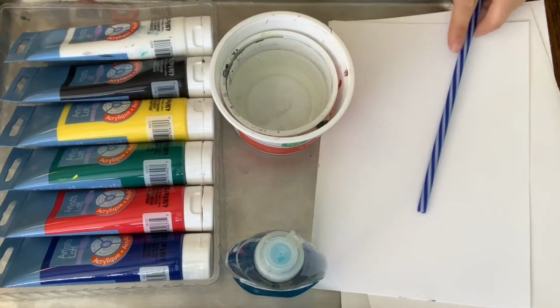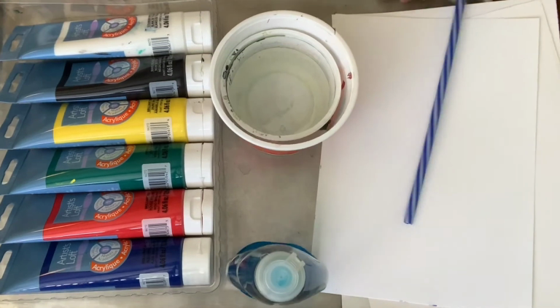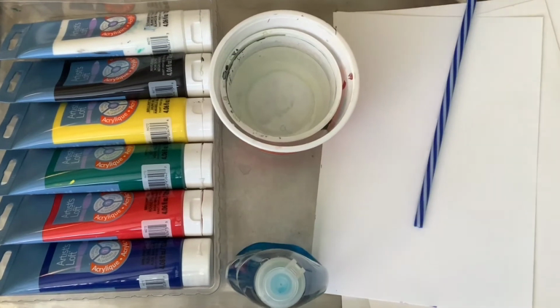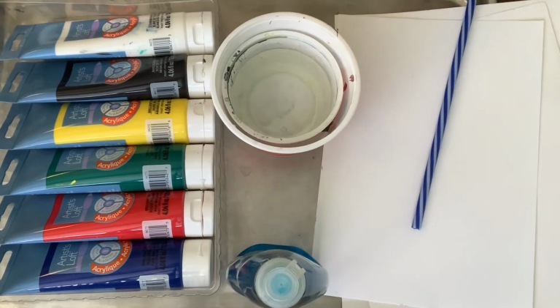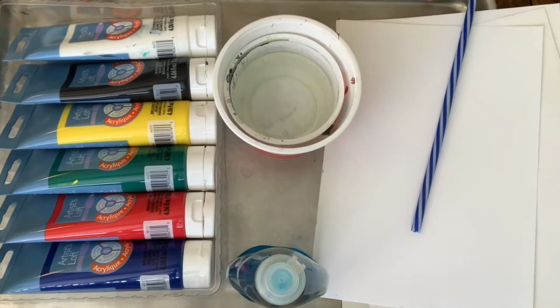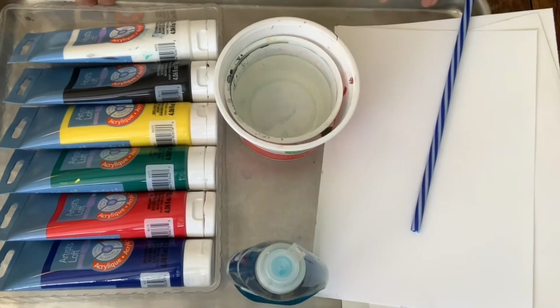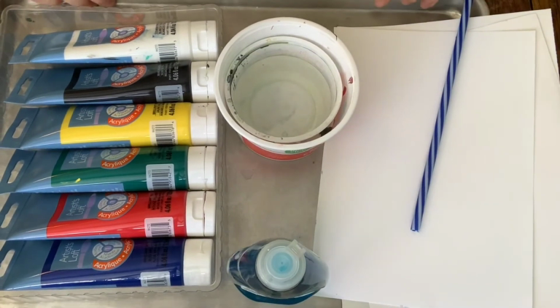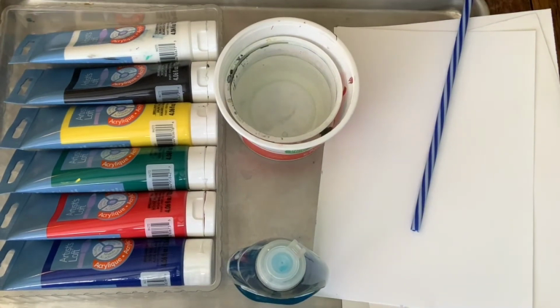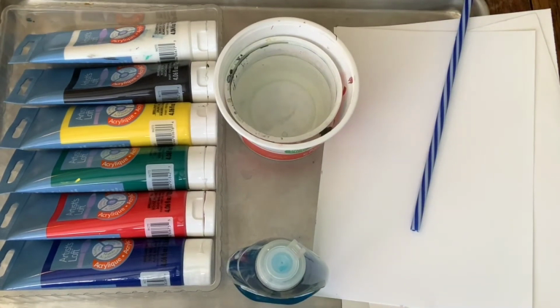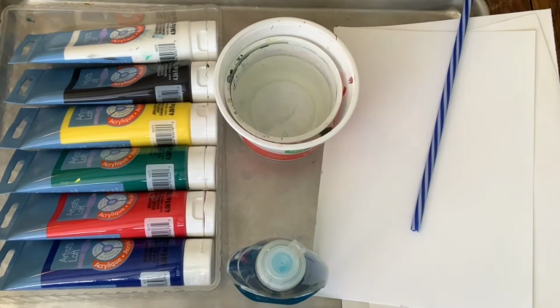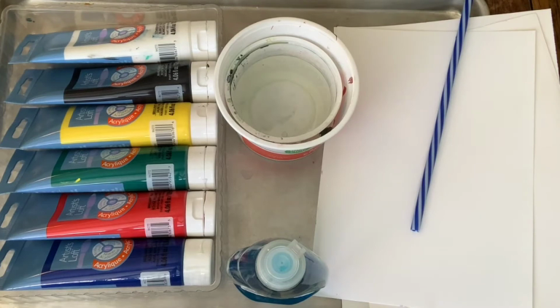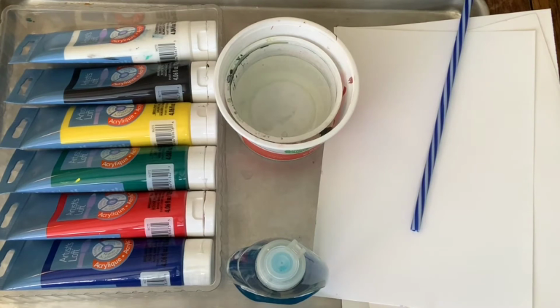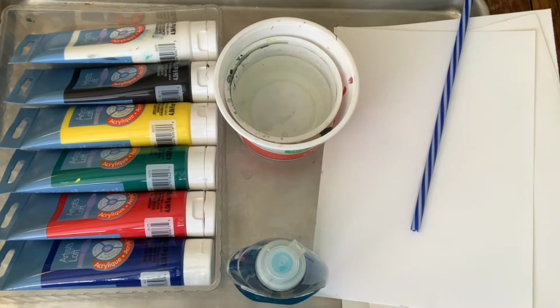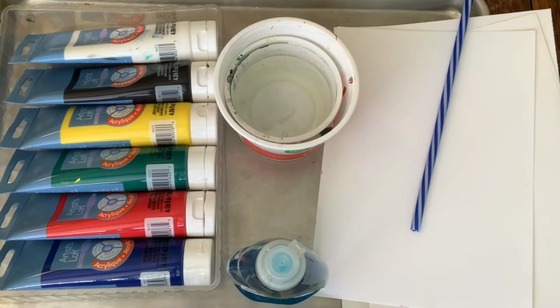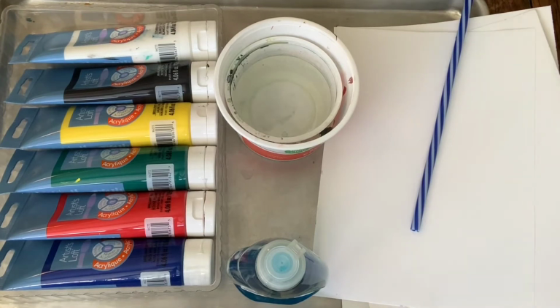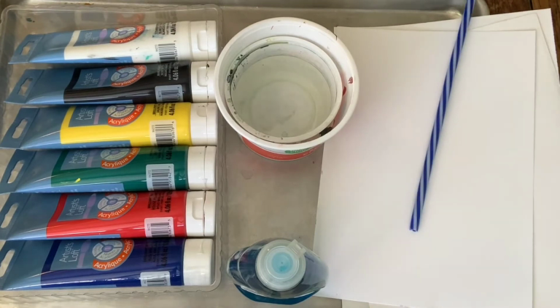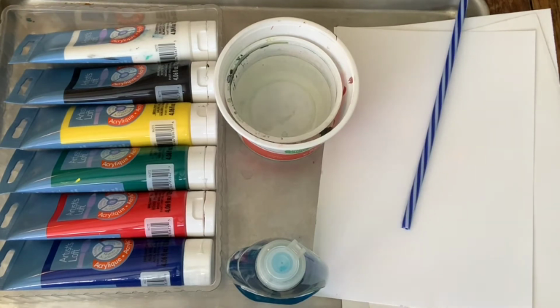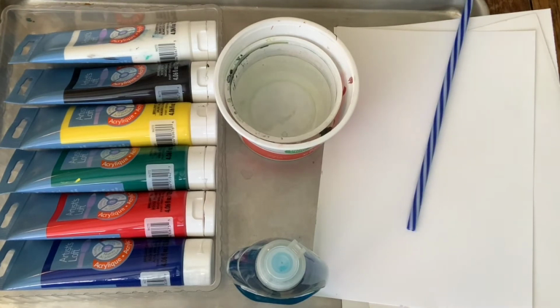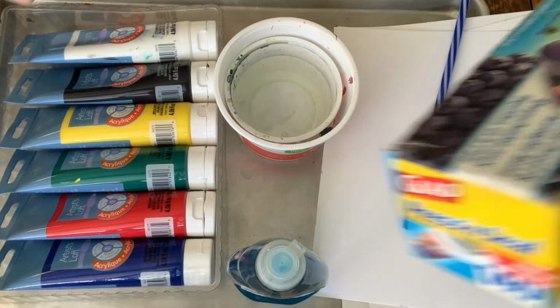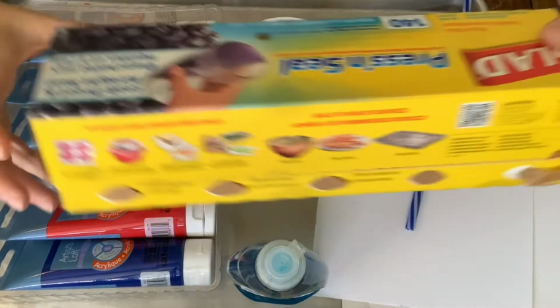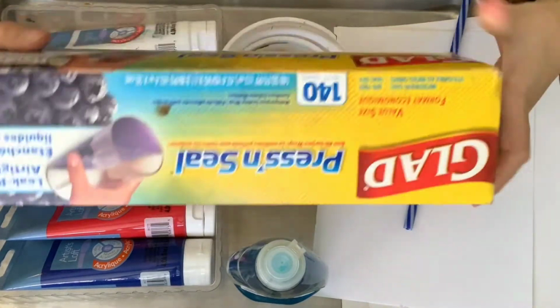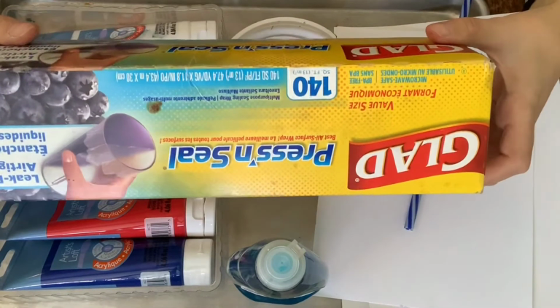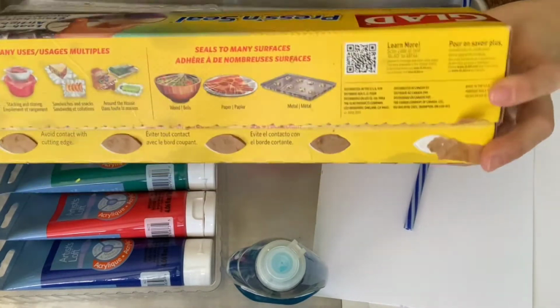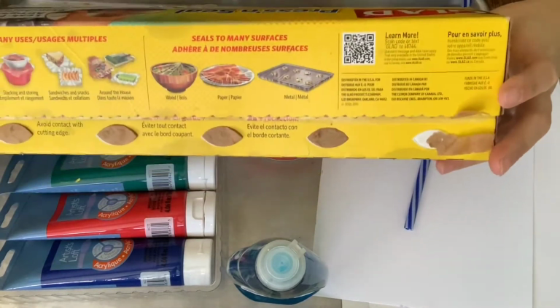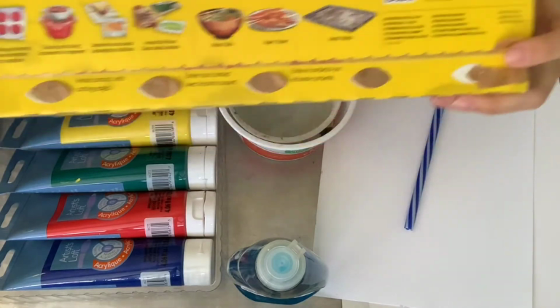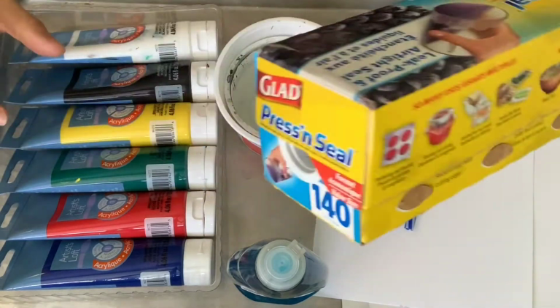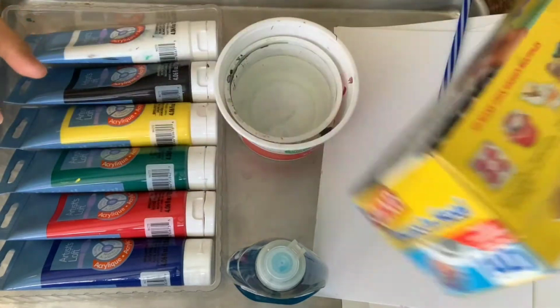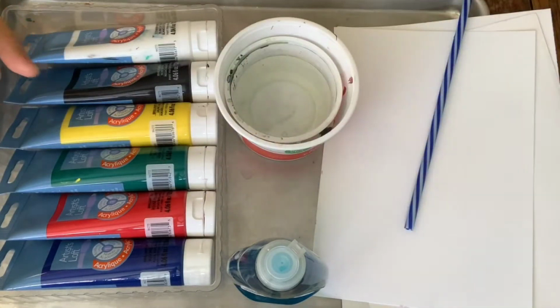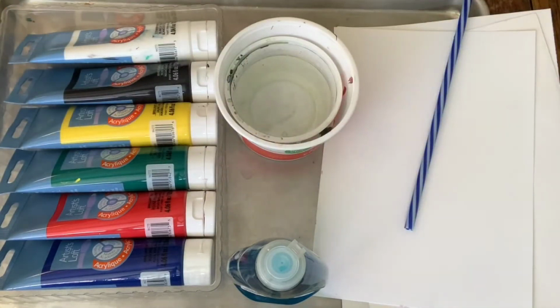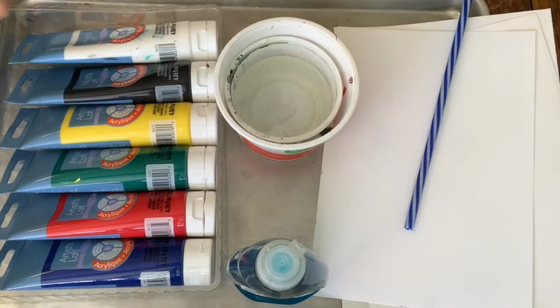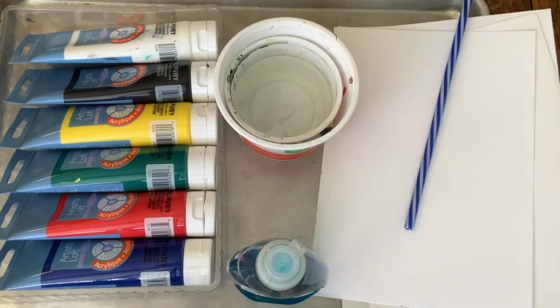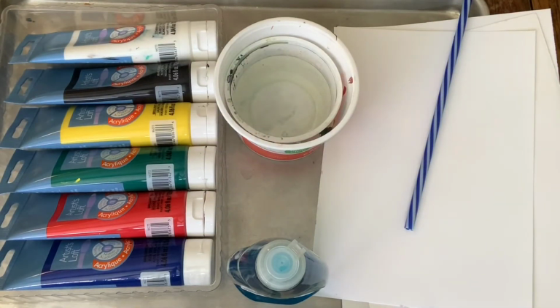You'll need some type of tray on the bottom. This is mostly just to protect your table or whatever surface you're working on. And if you want to protect your tray from getting stained, you can use plastic wrap or any kind of tin foil to layer it with.